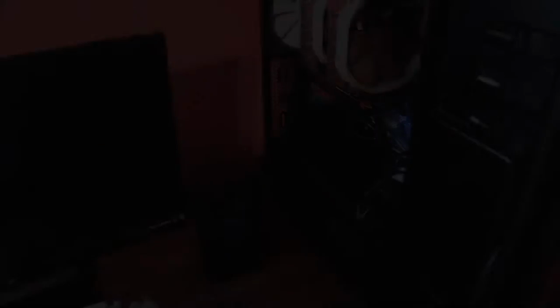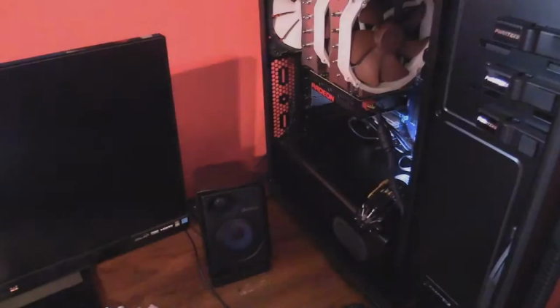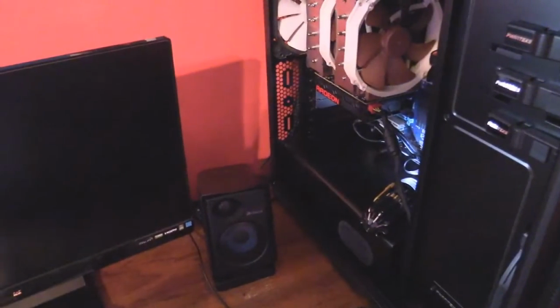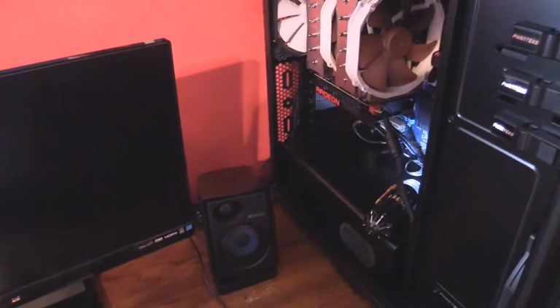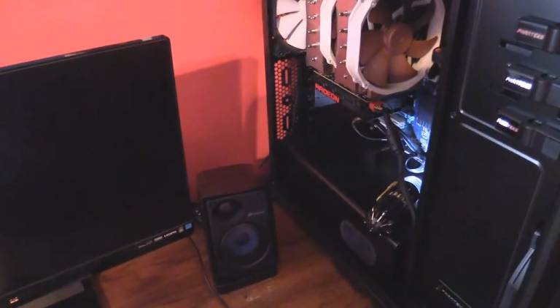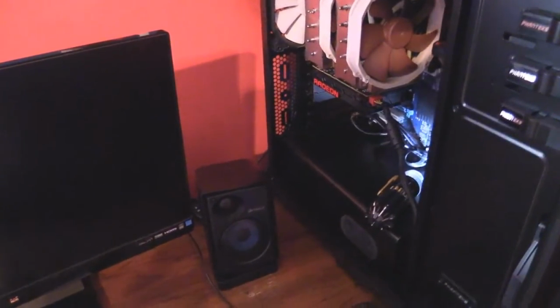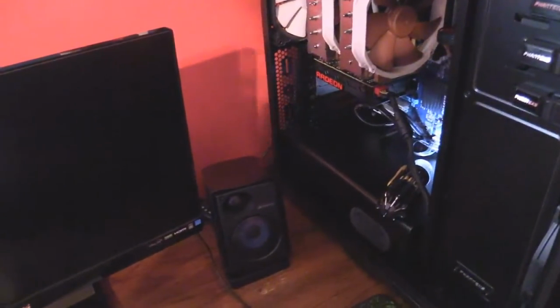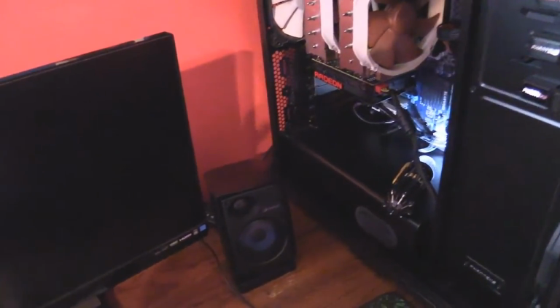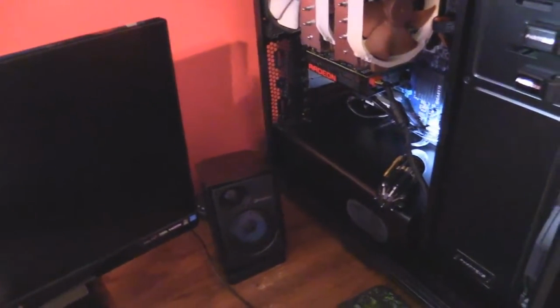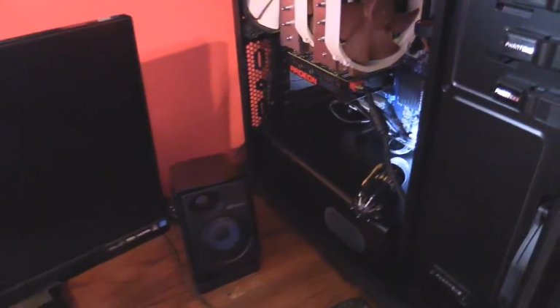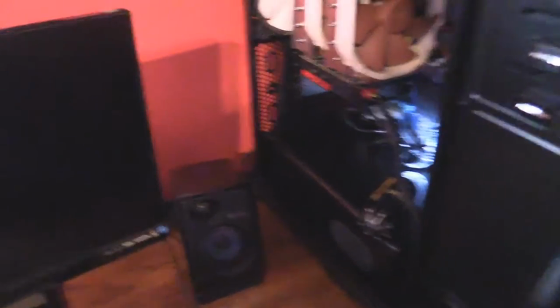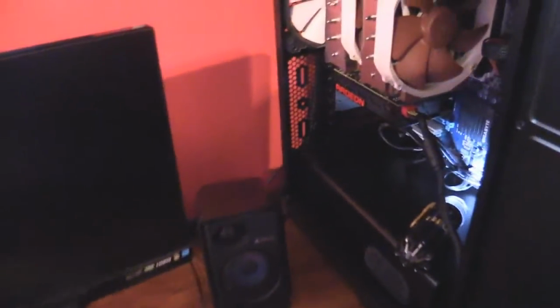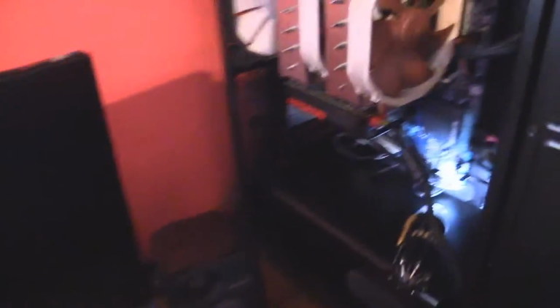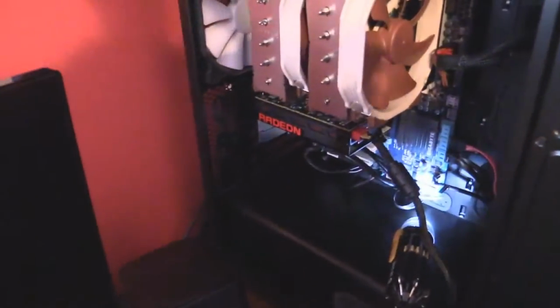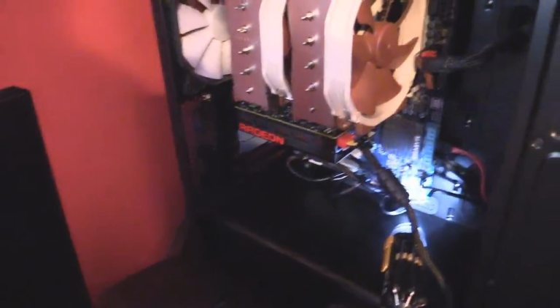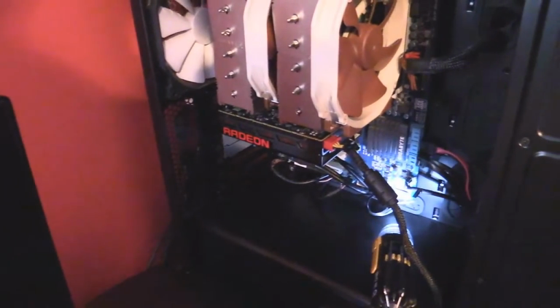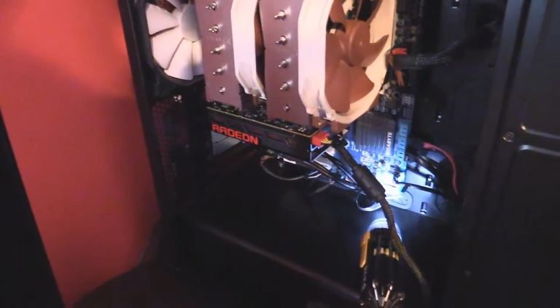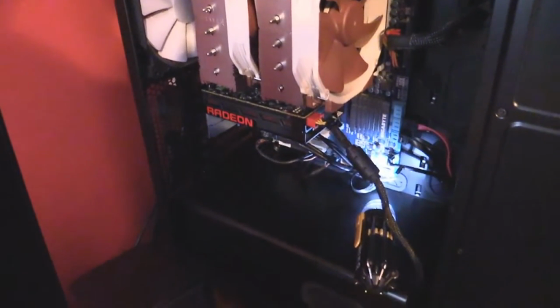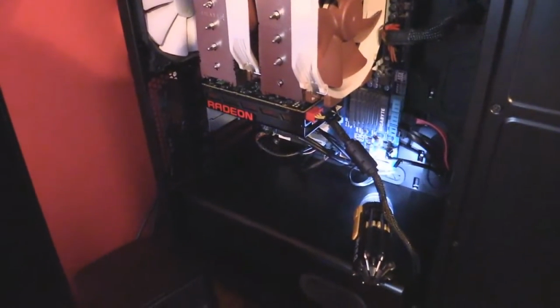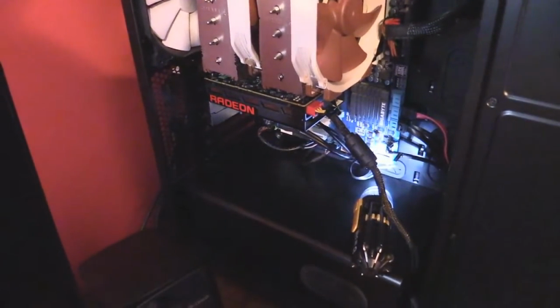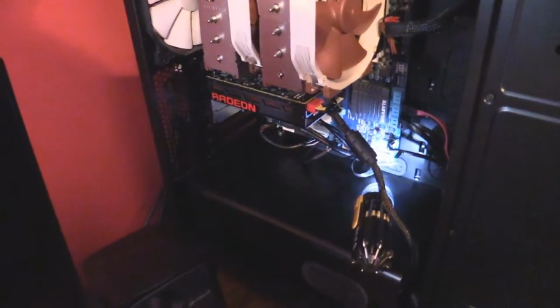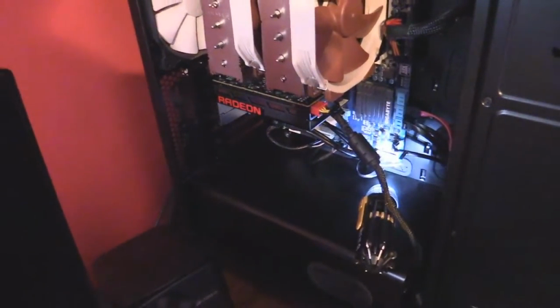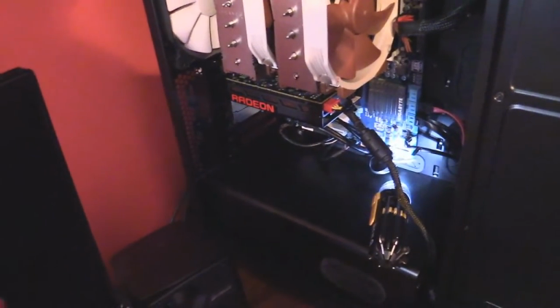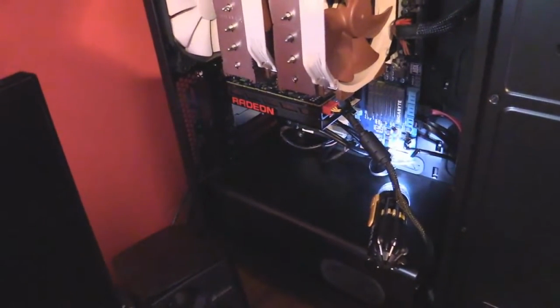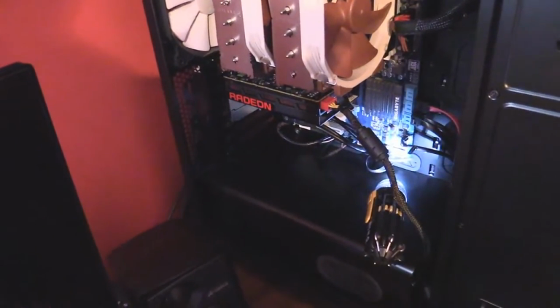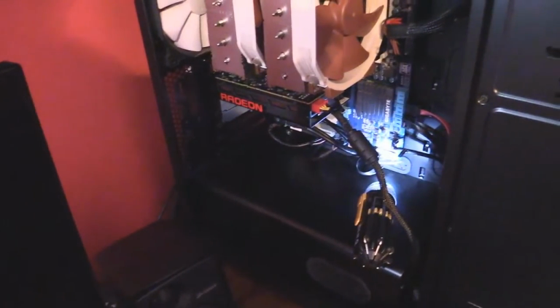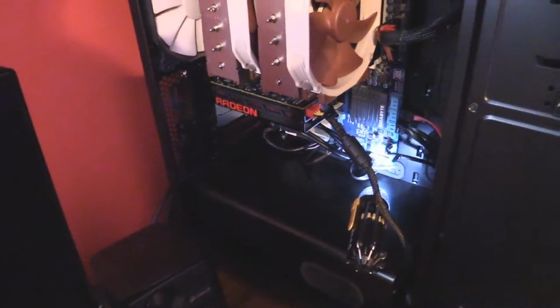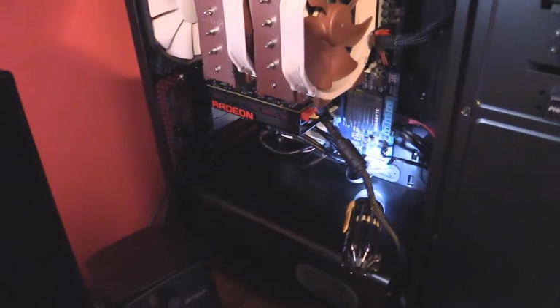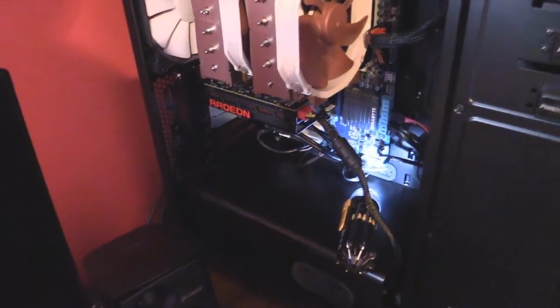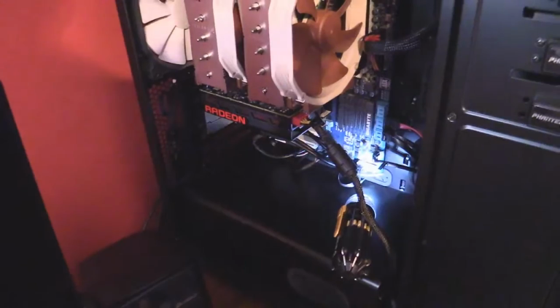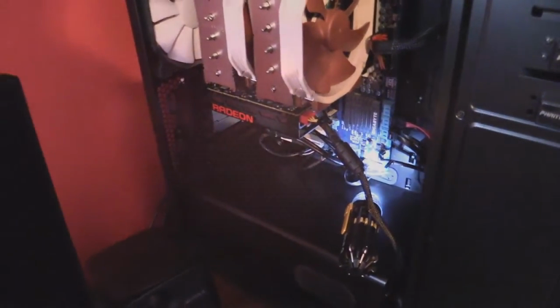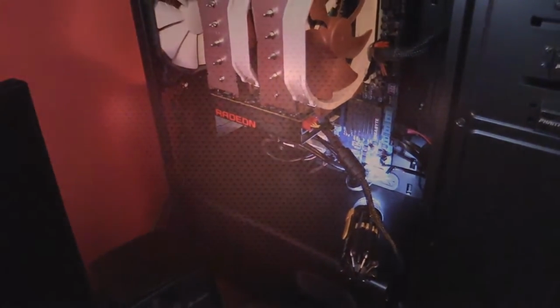Hey guys, got a little short video talking about a problem I have with my gaming computer. I don't know, maybe we'll figure it out too if we can, so let's get into the video.